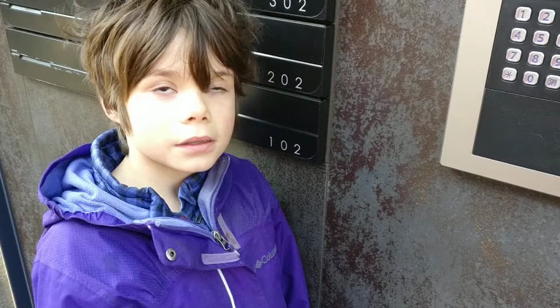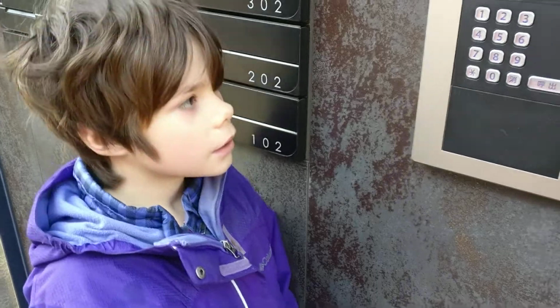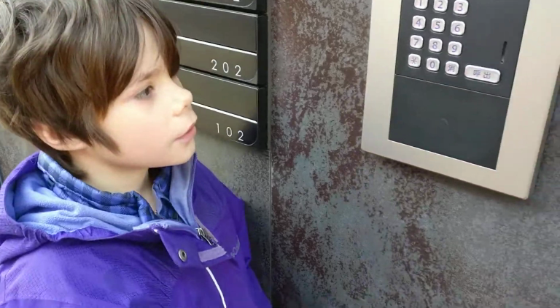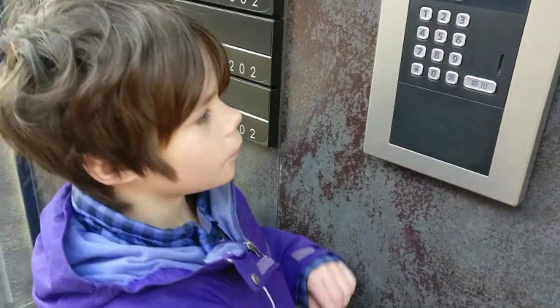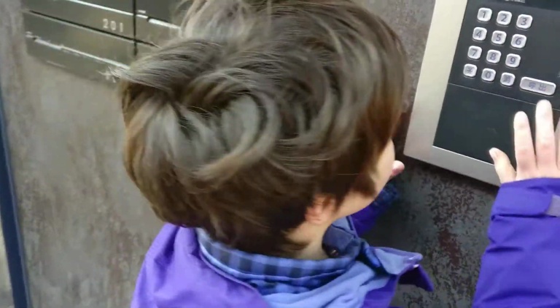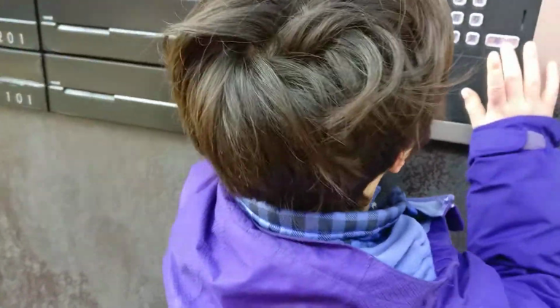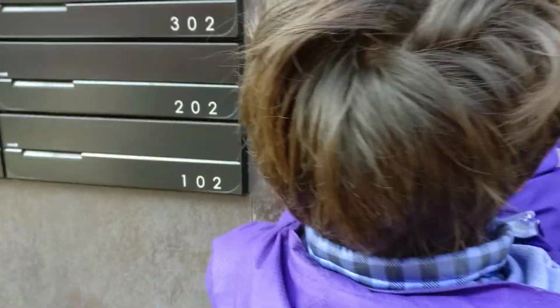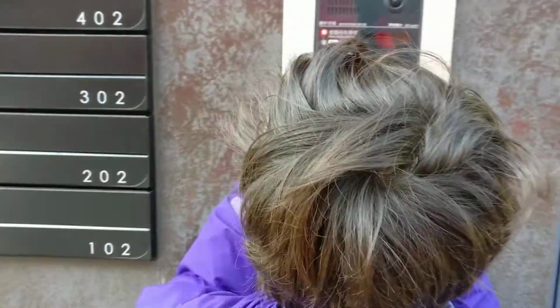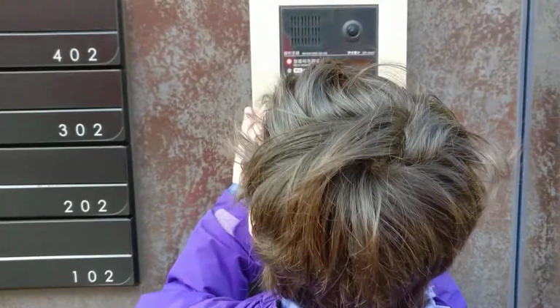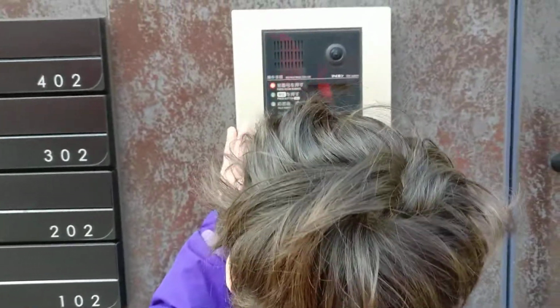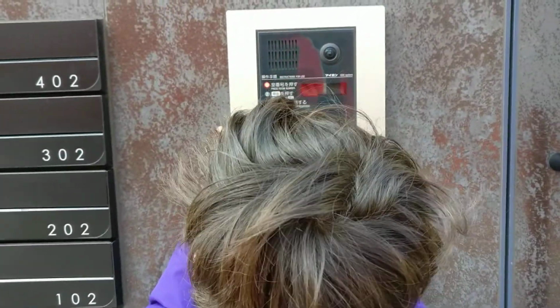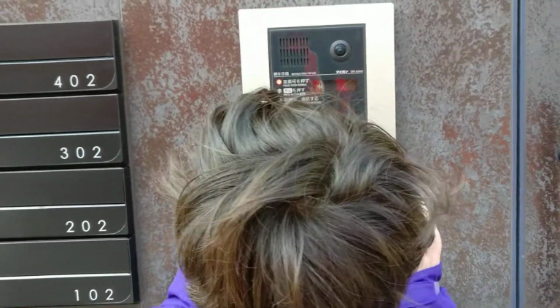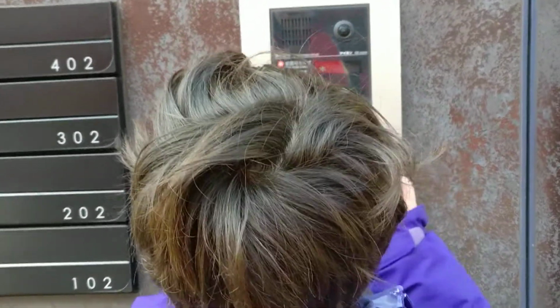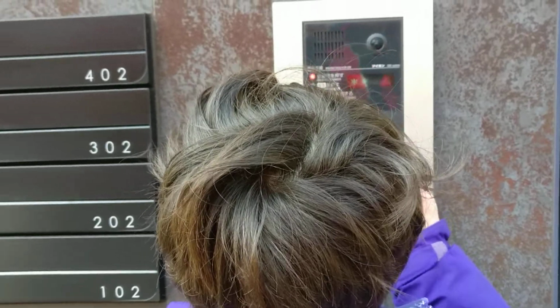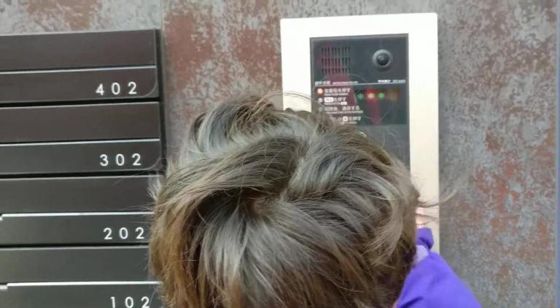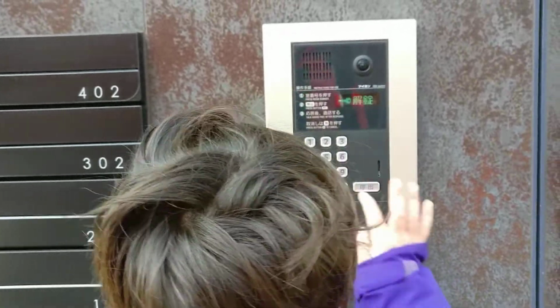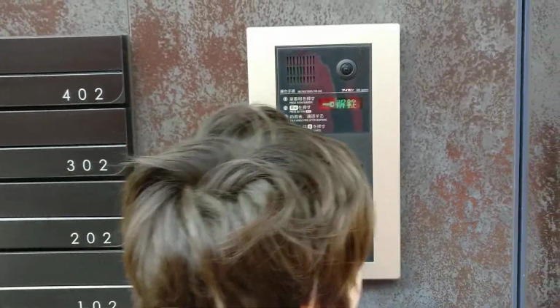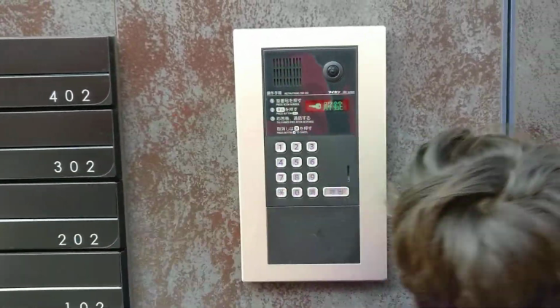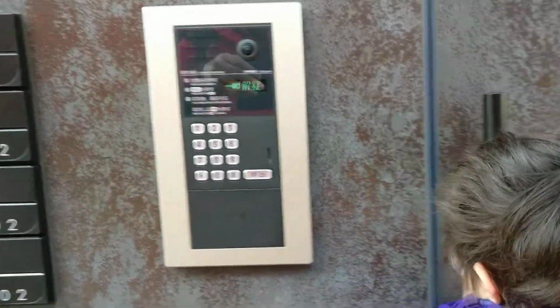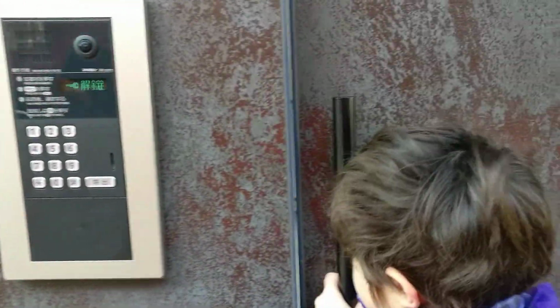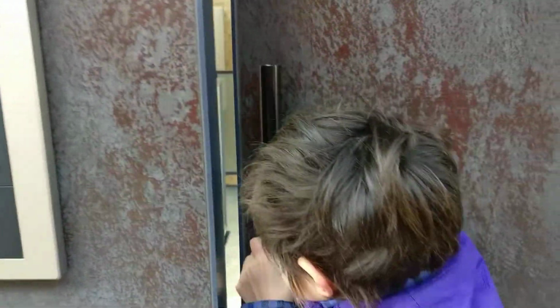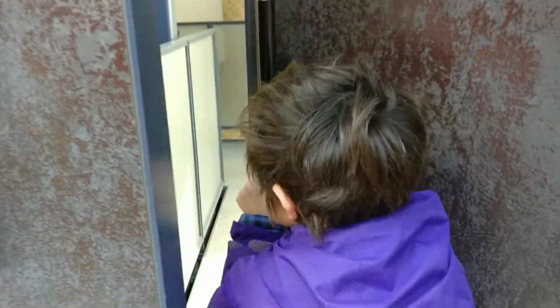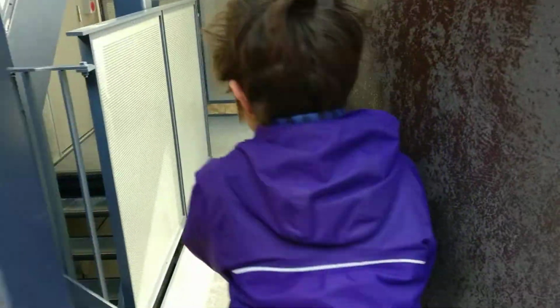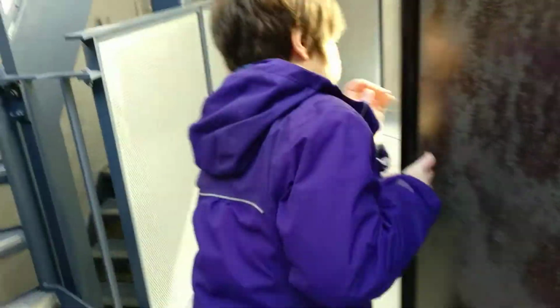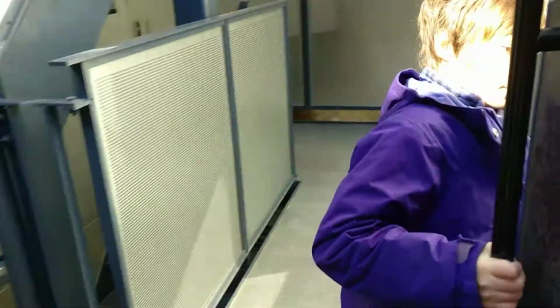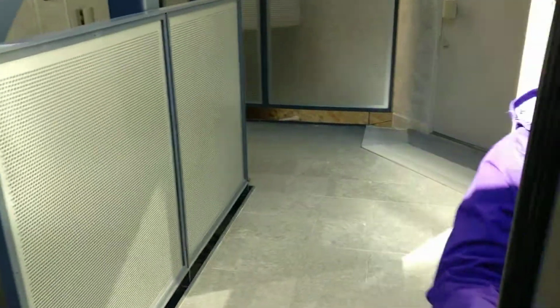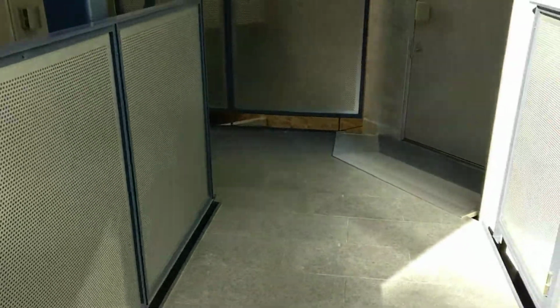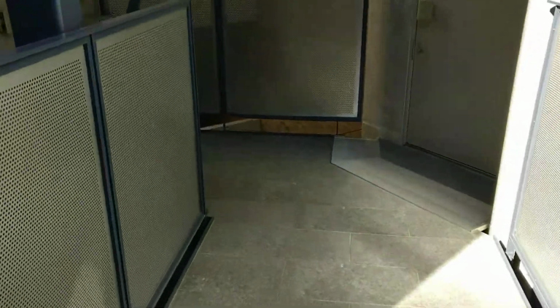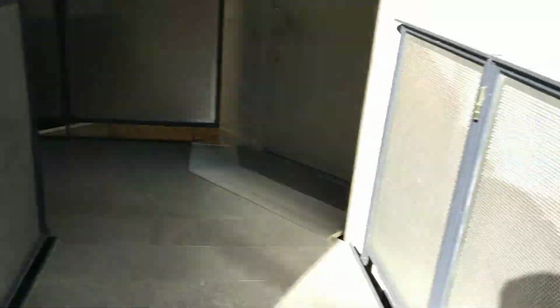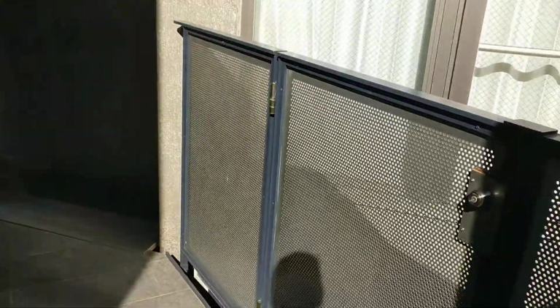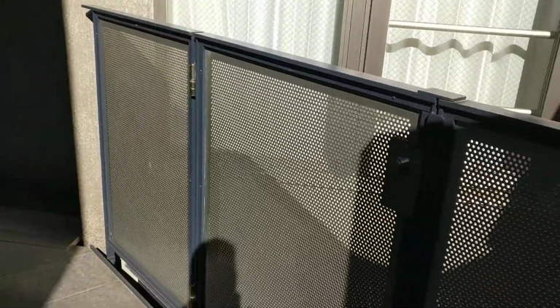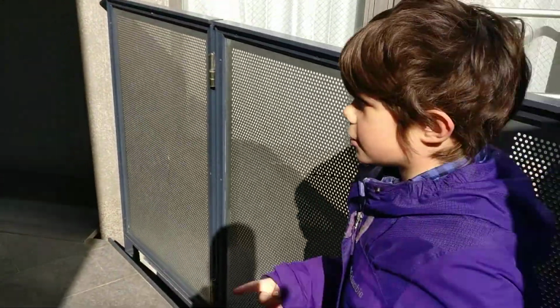What do we do? We have to punch into our apartment. So go ahead and enter our secret code. Thank you. Which one's ours? This one.